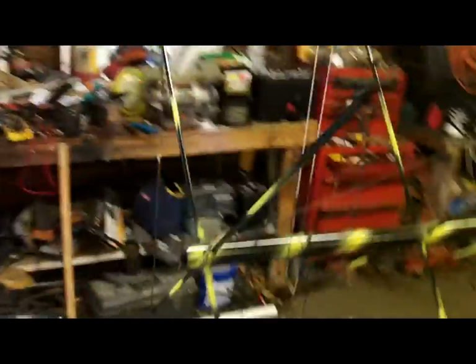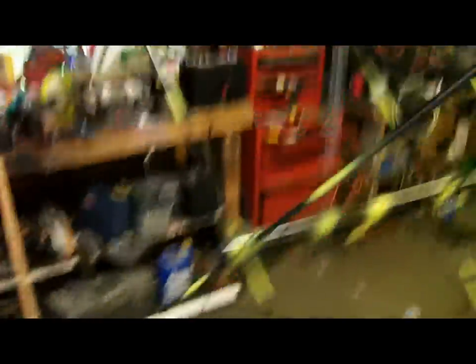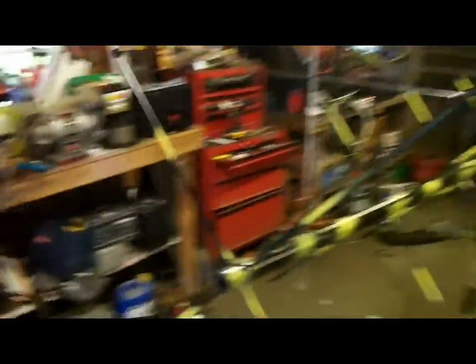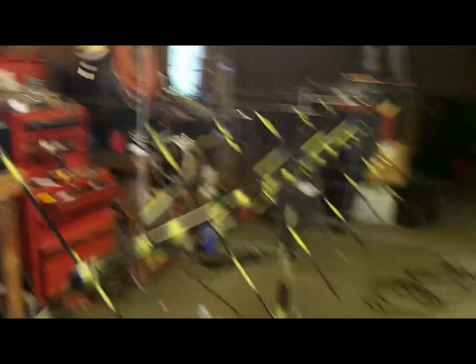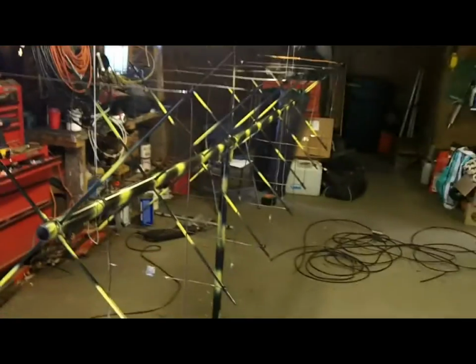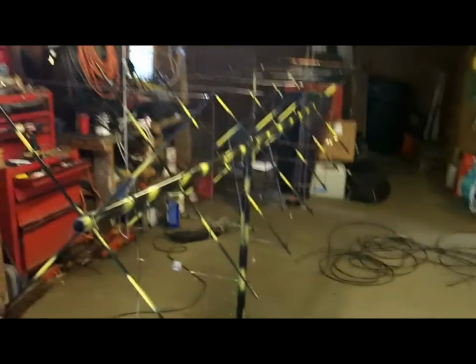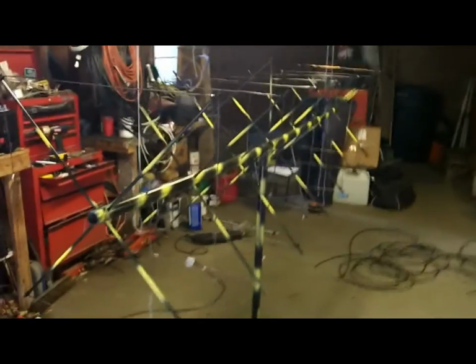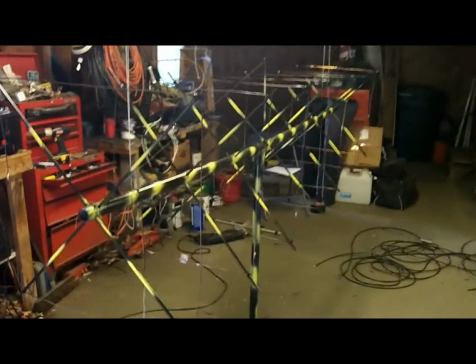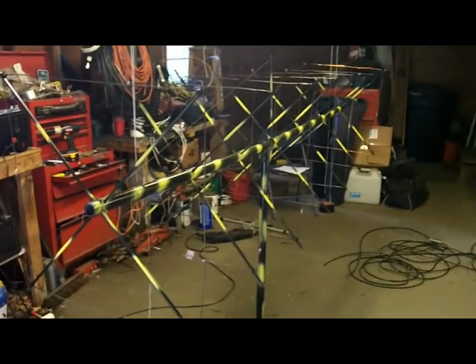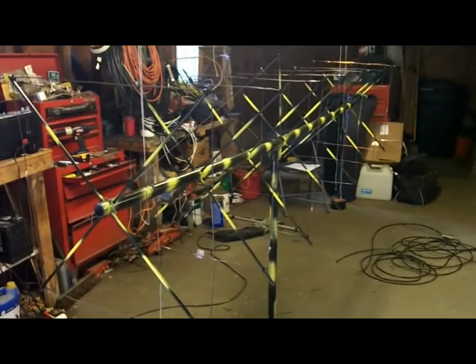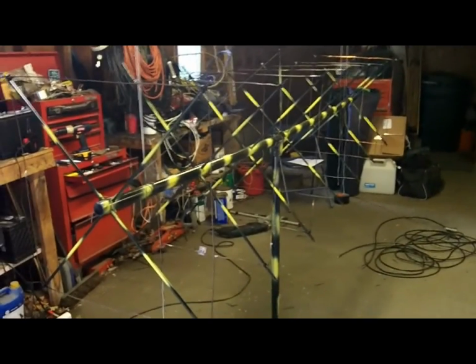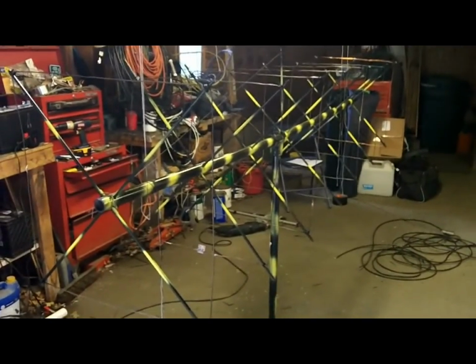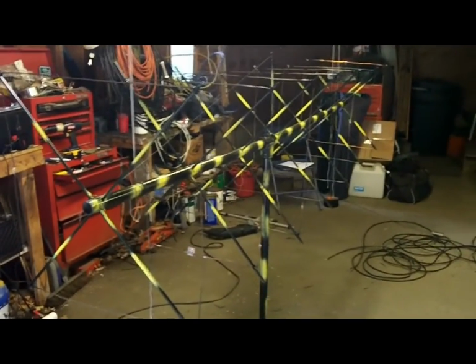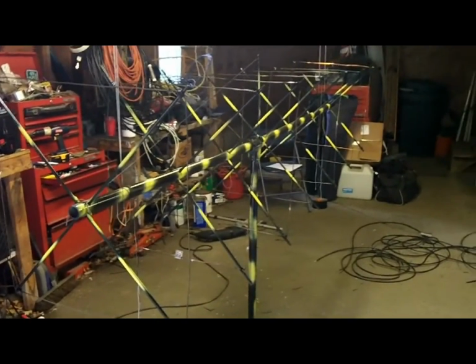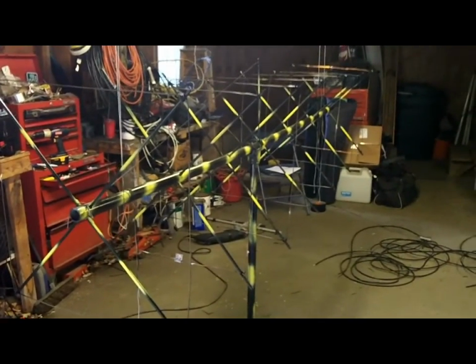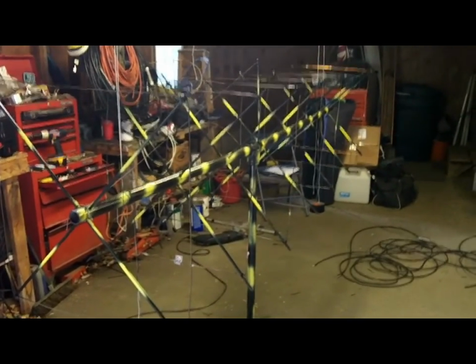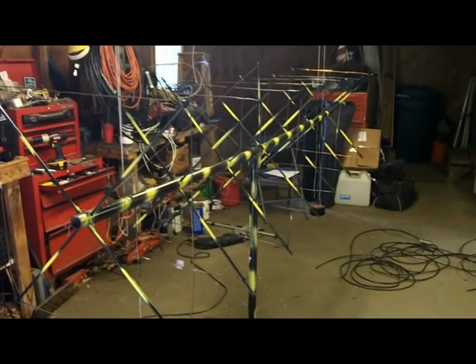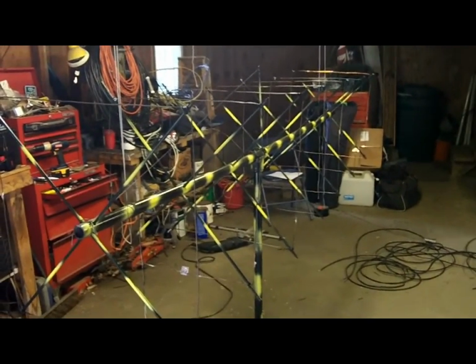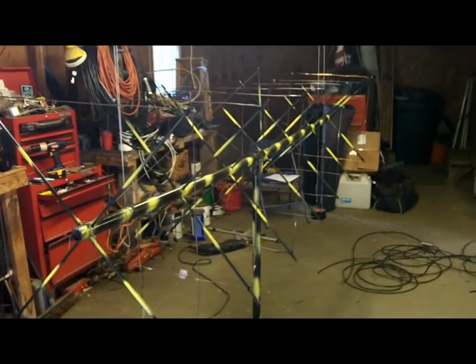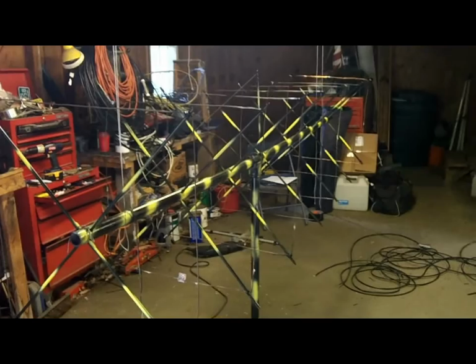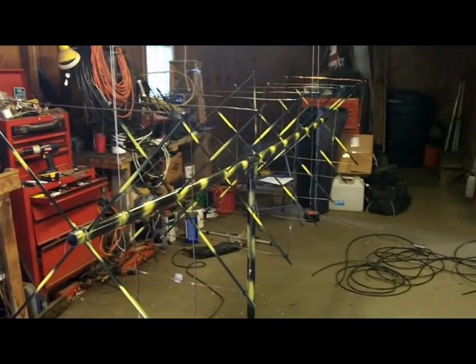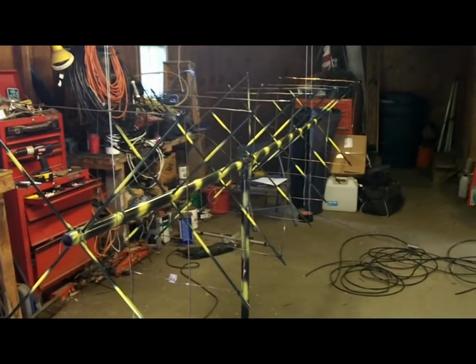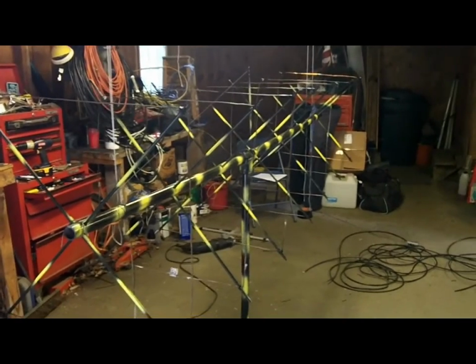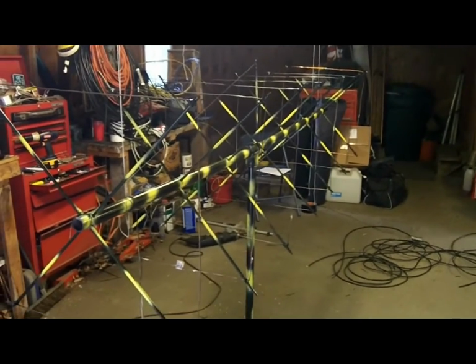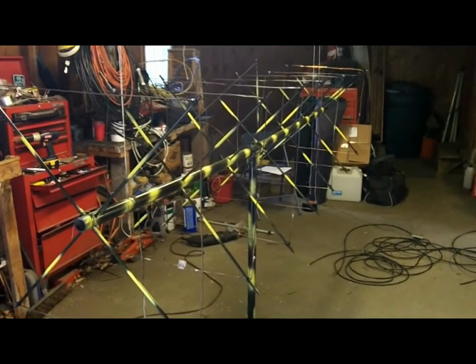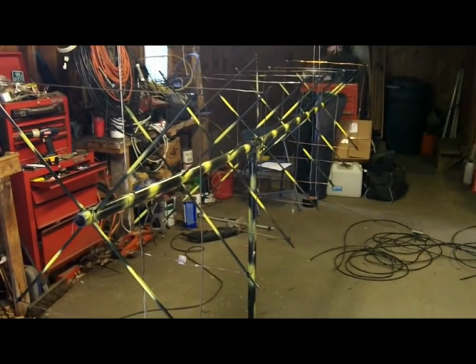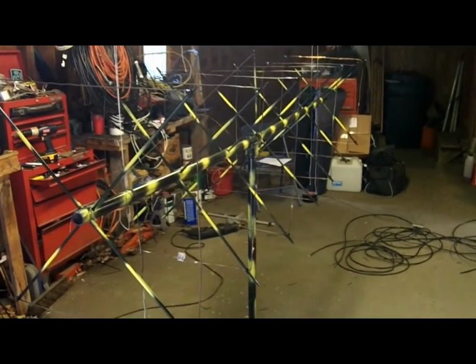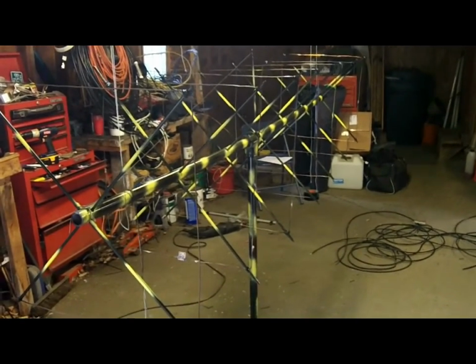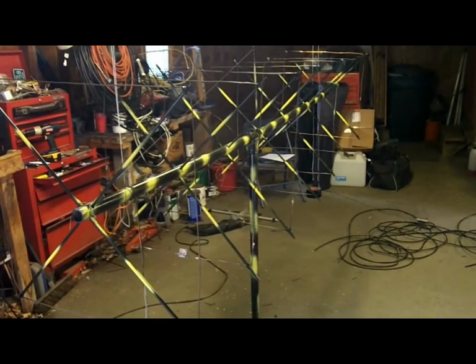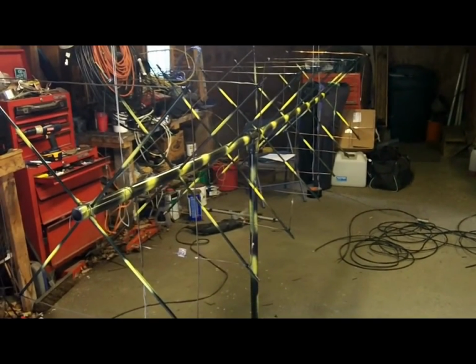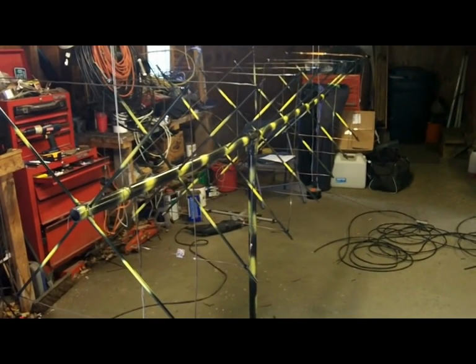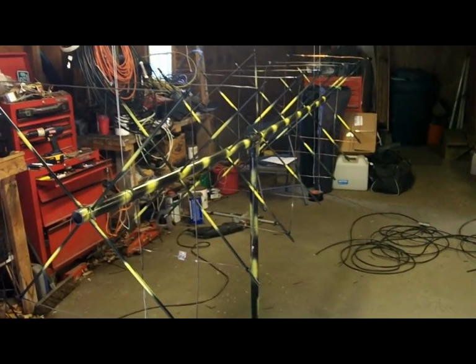This is the 7-element VHF Quad that will be used in the contest coming up this weekend — the VHF Contest.